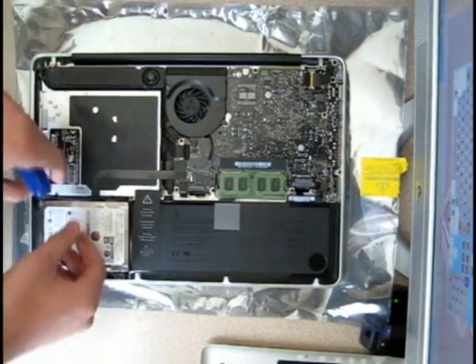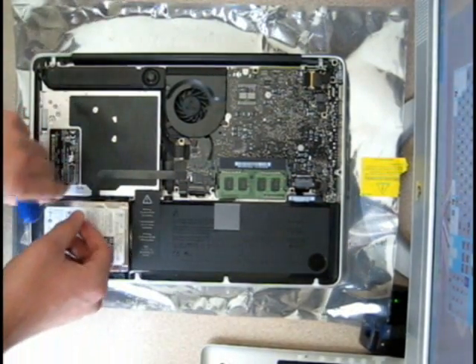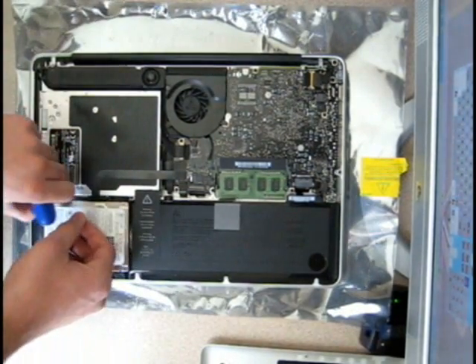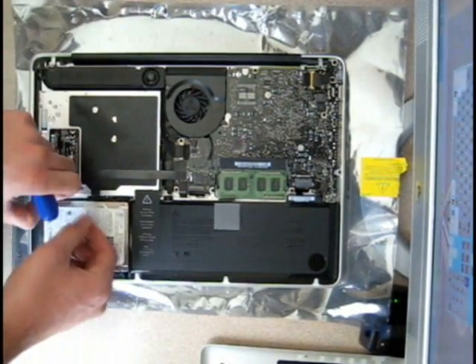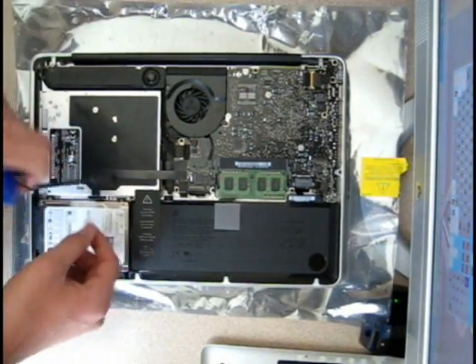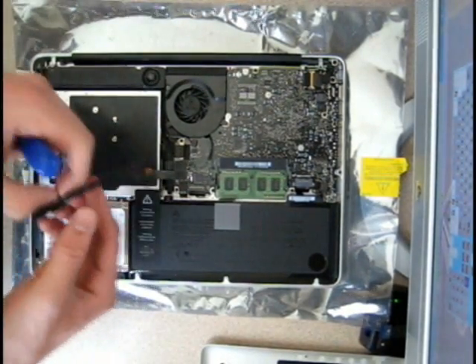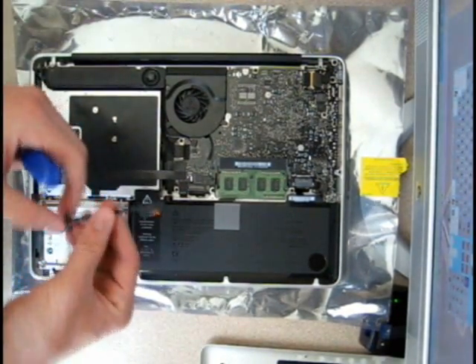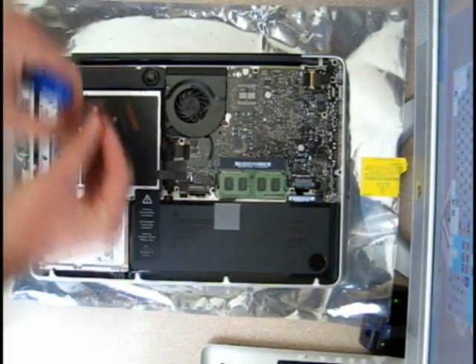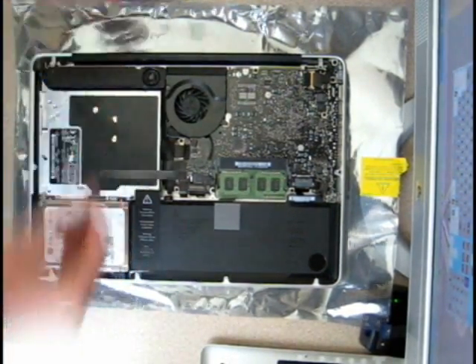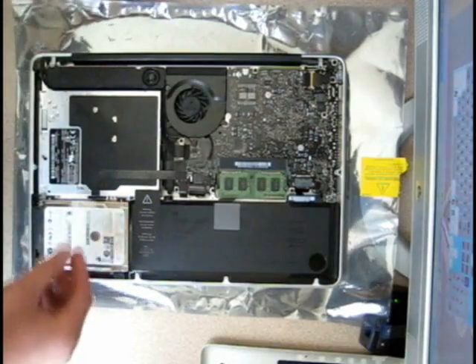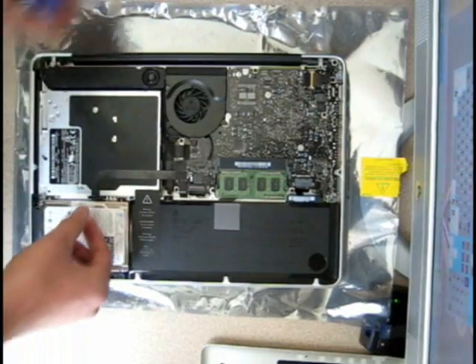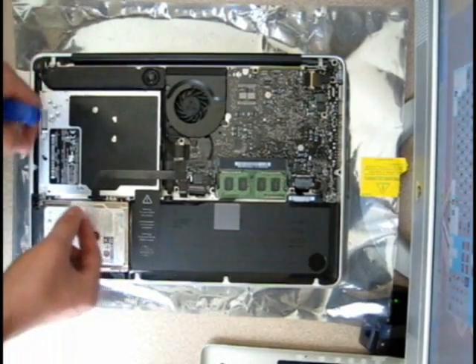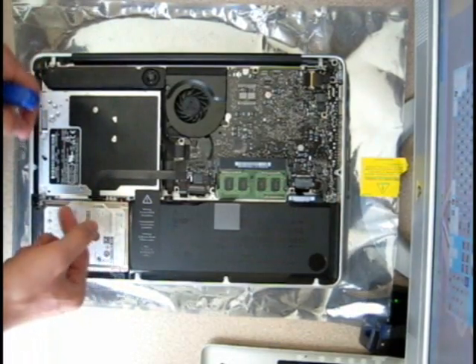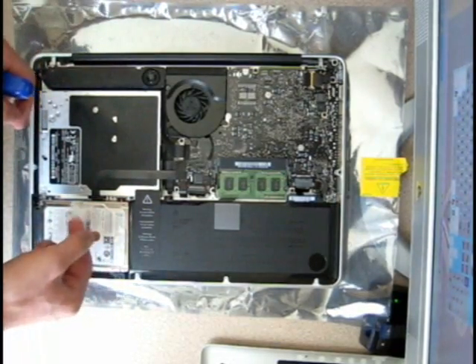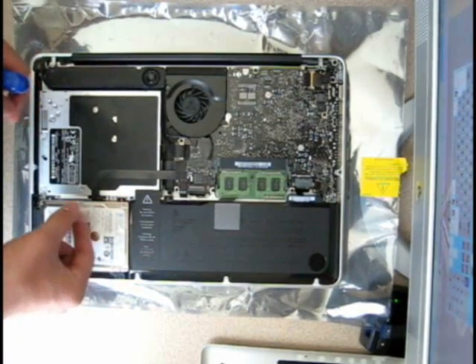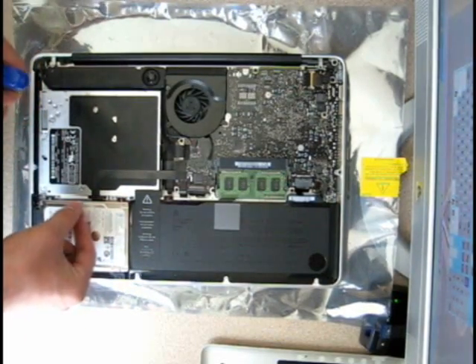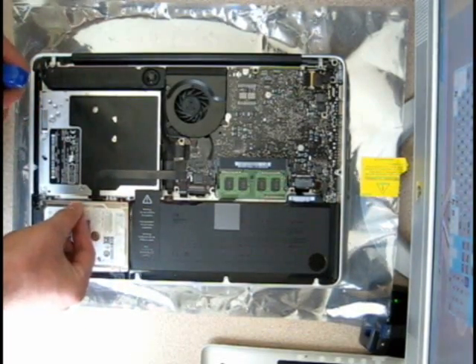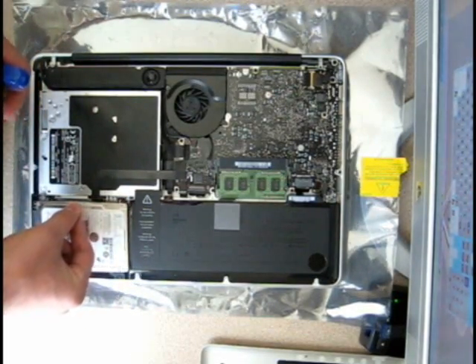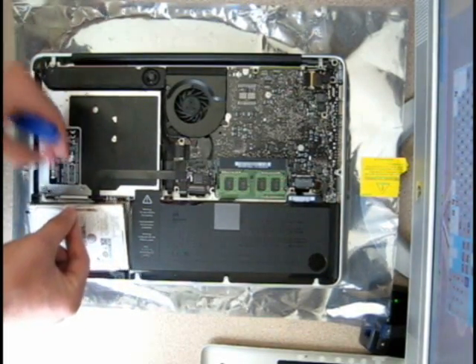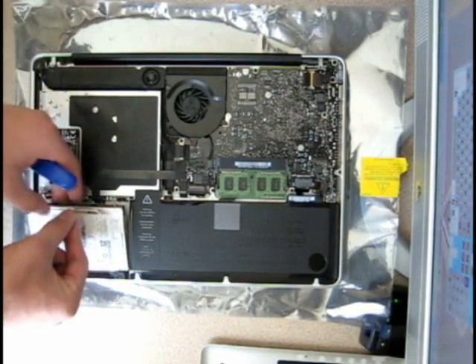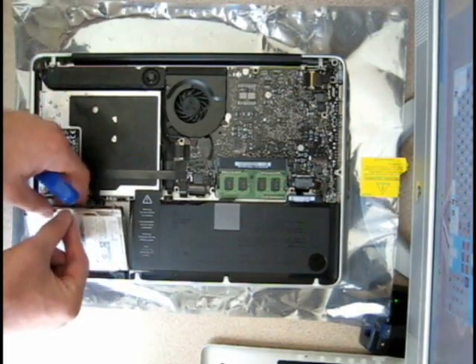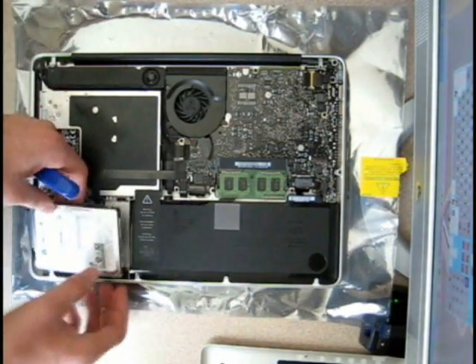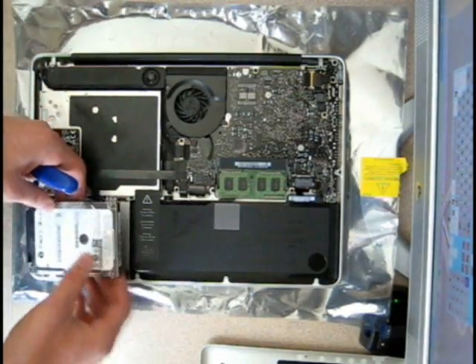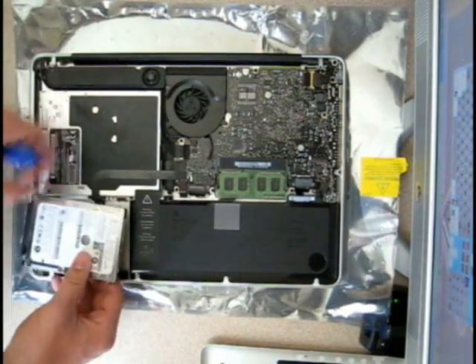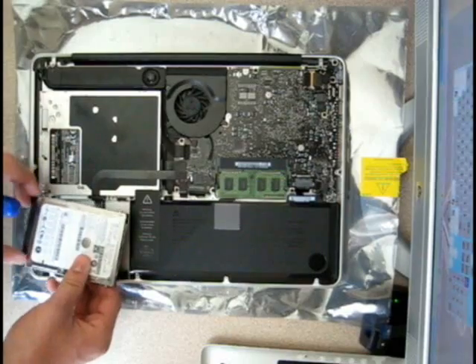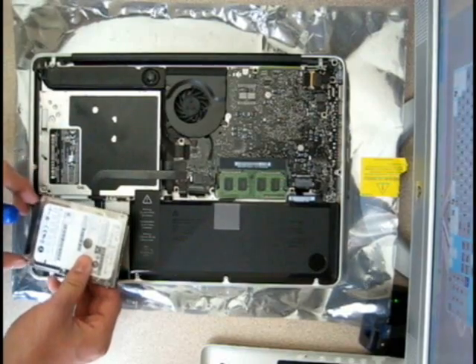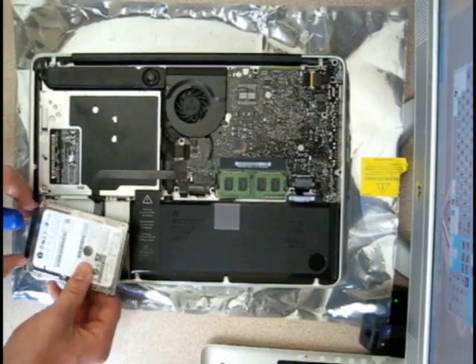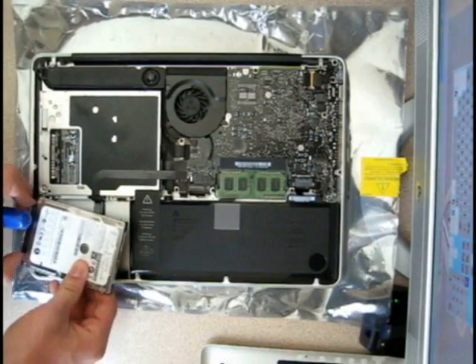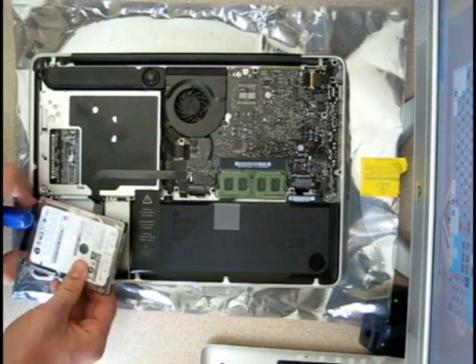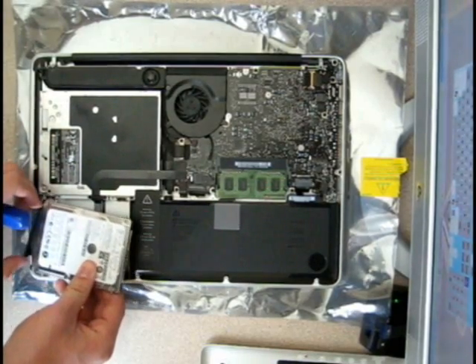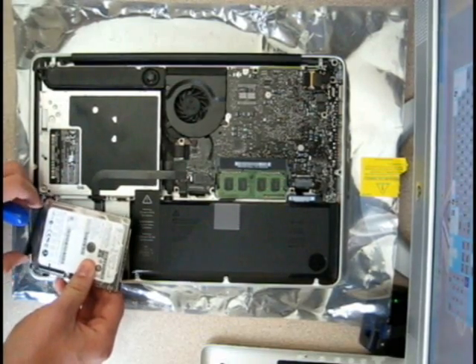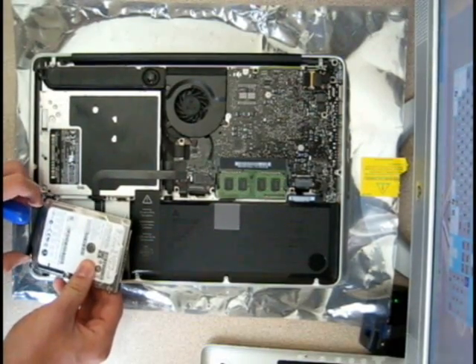Once that's done, just remove it and put it on the side. You have a little latch on the hard drive, so just go ahead and pull that out. Remove the static connector and the power cable — be careful since this is very fragile.